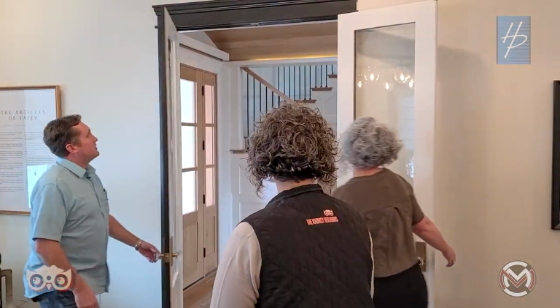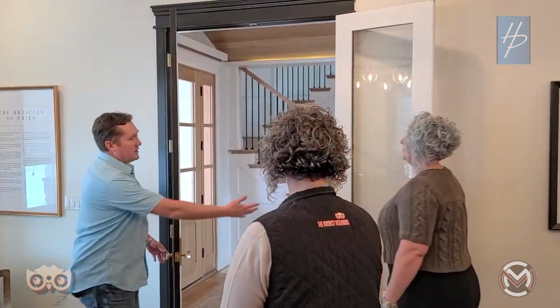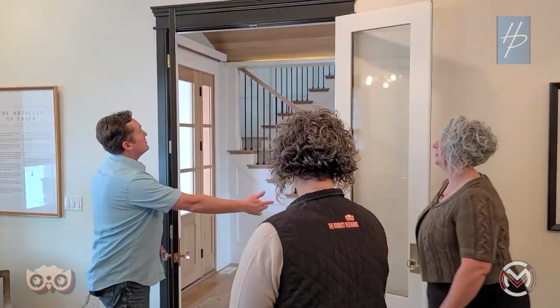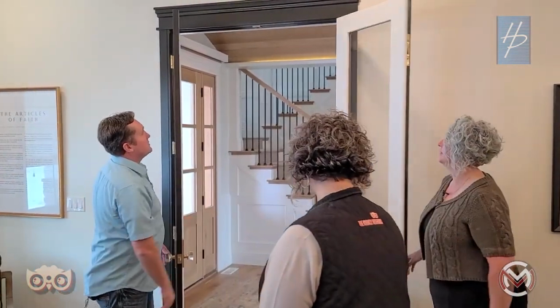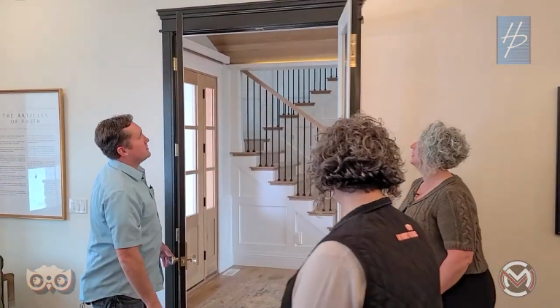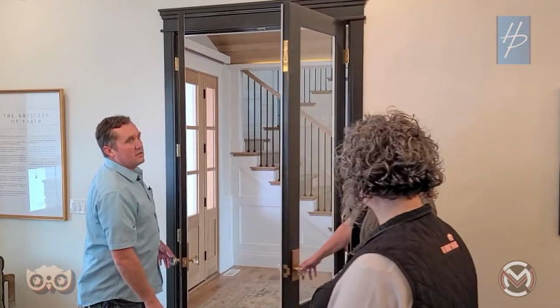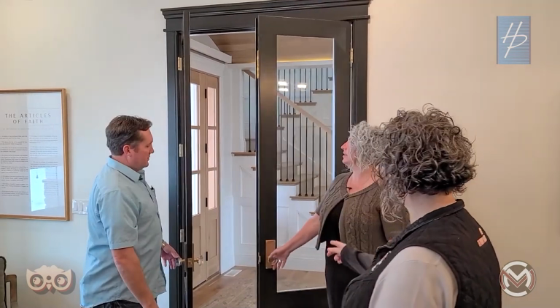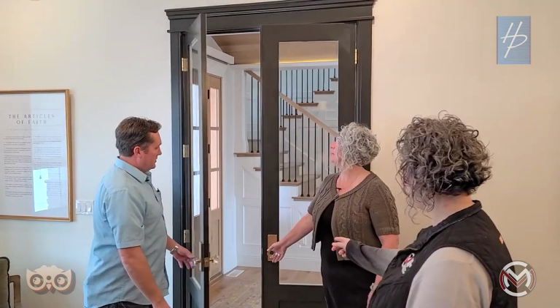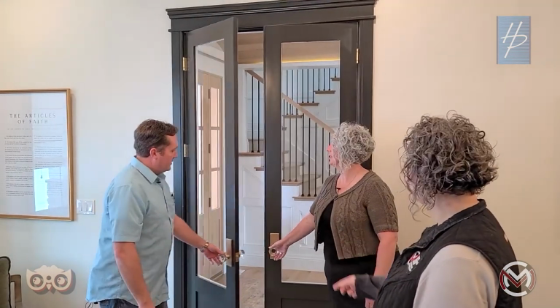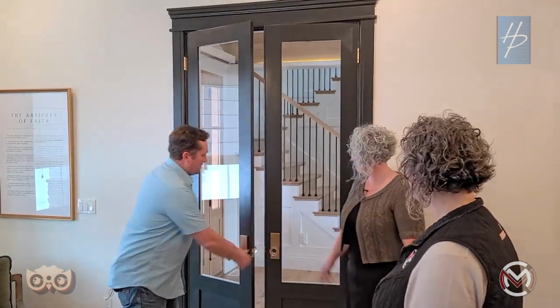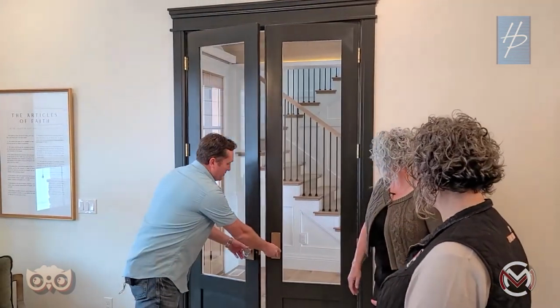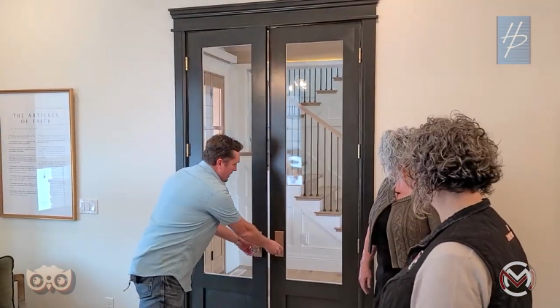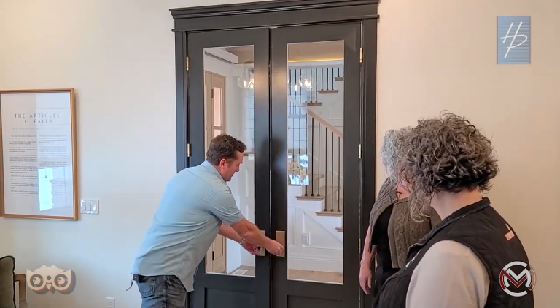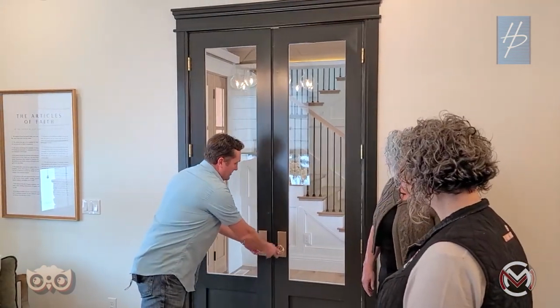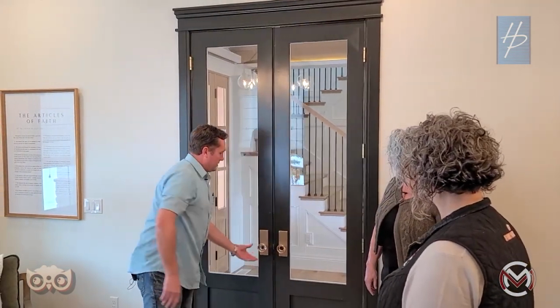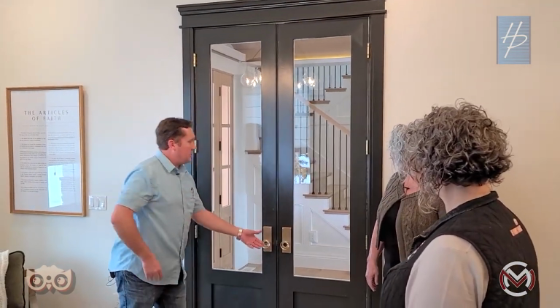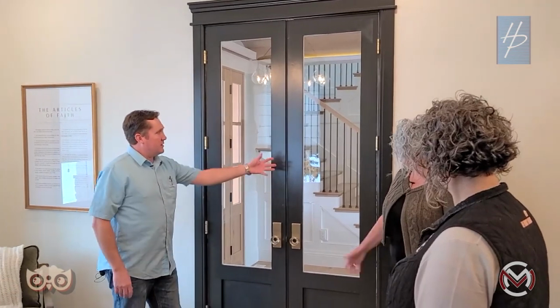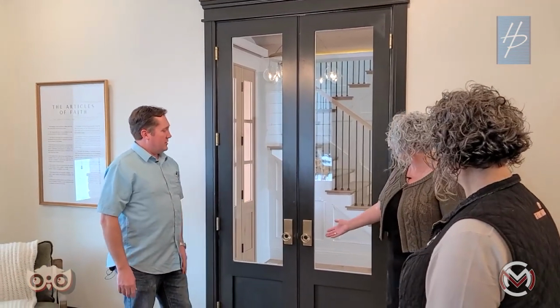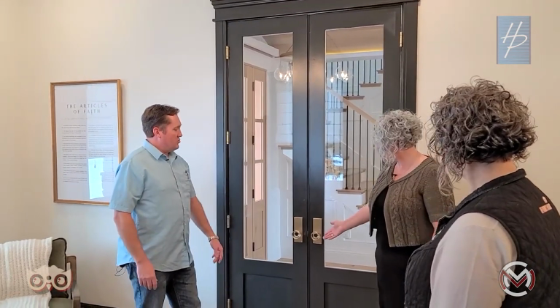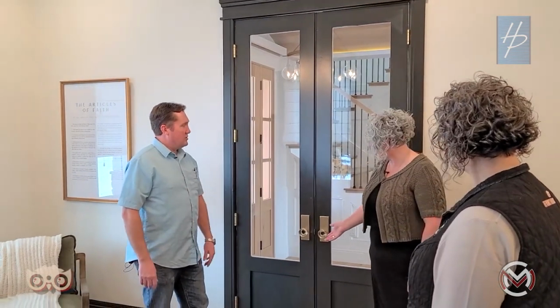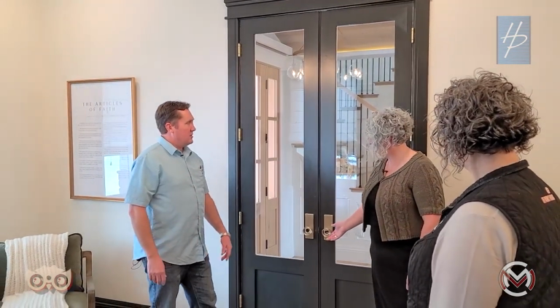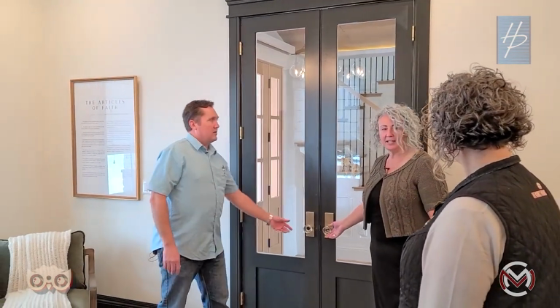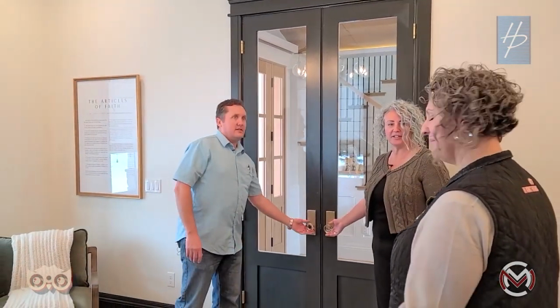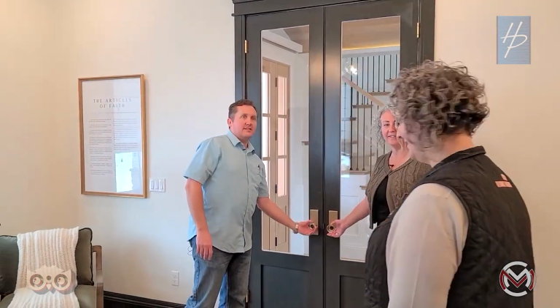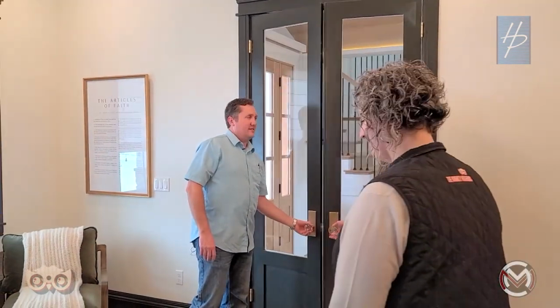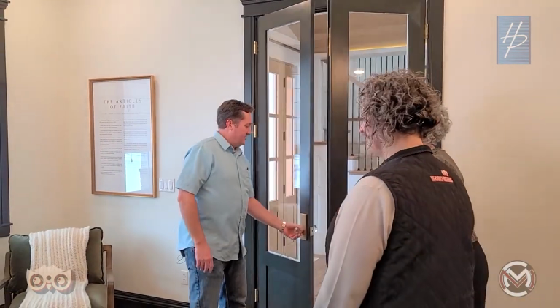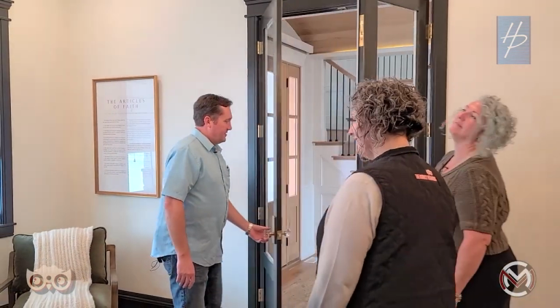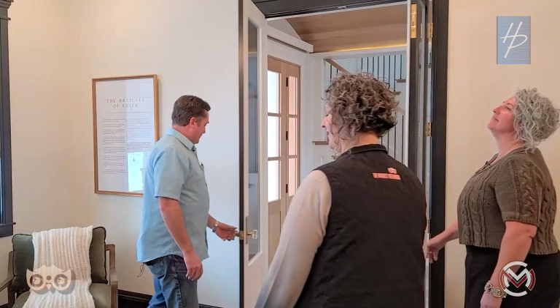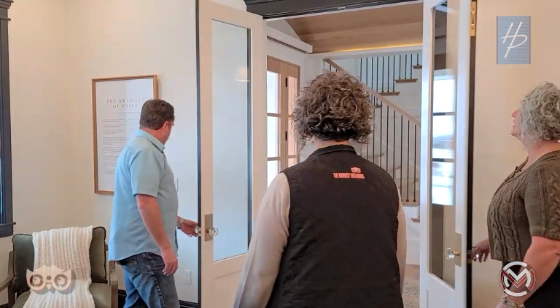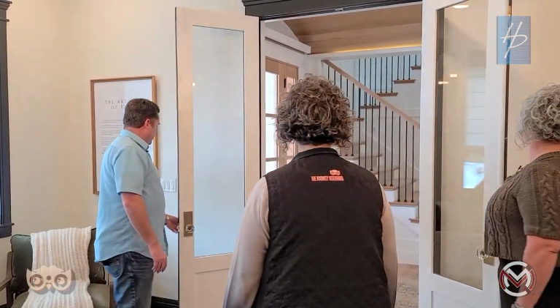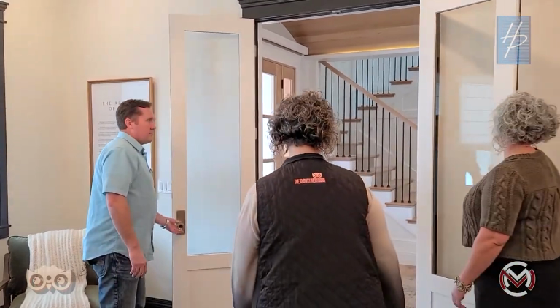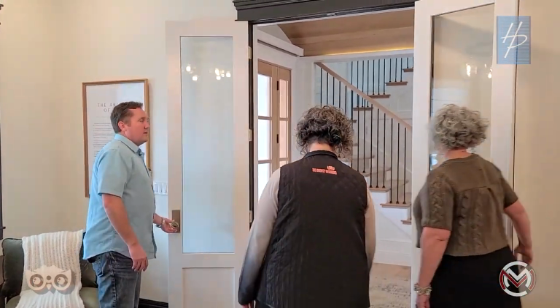The doors close and the glass knobs are a beautiful detail — modern yet vintage. The glass knobs are really cool. Let's keep moving.